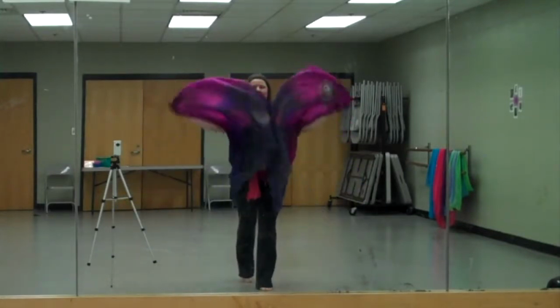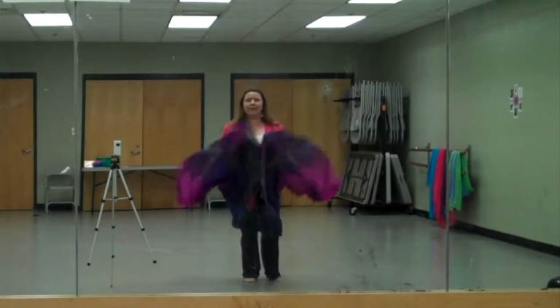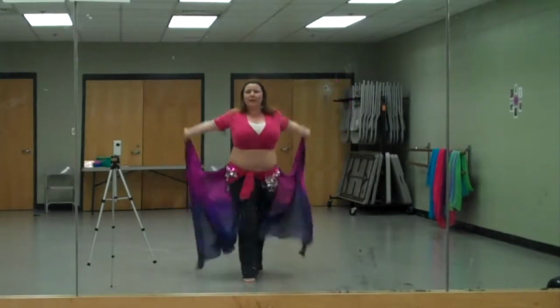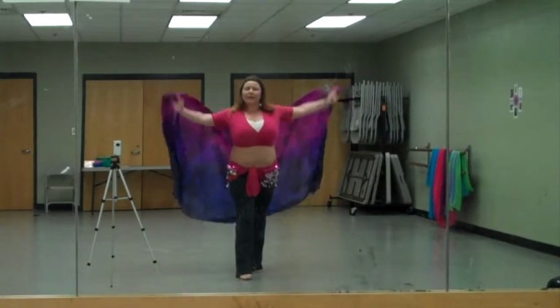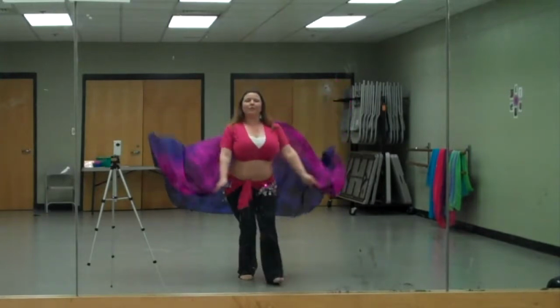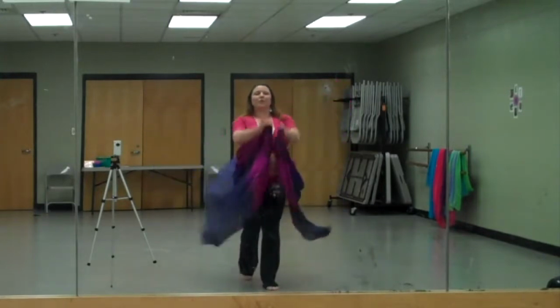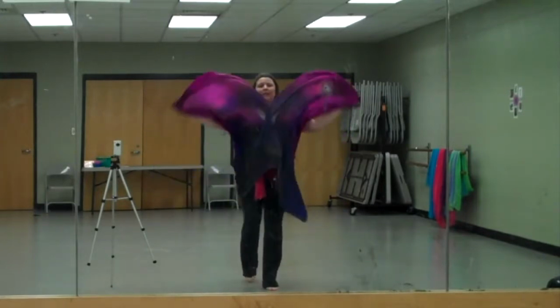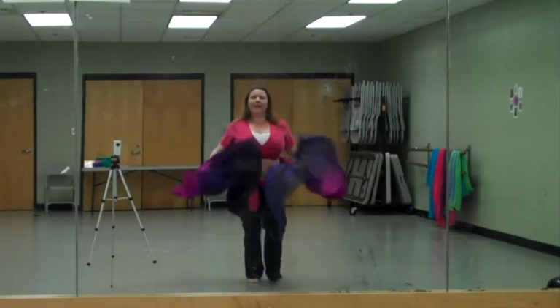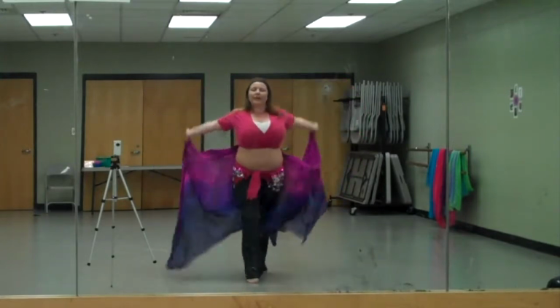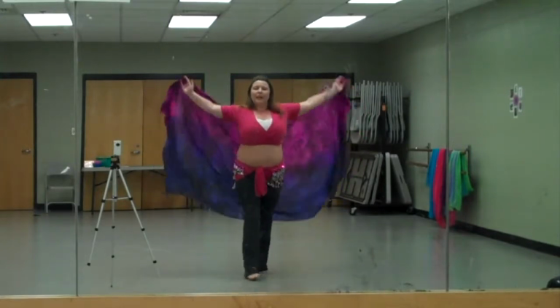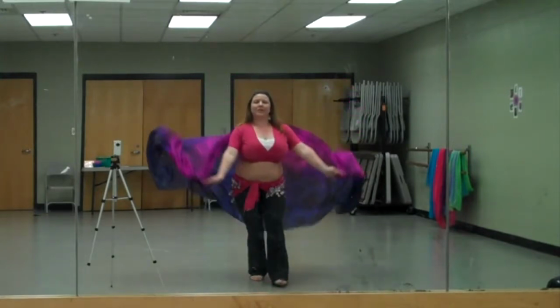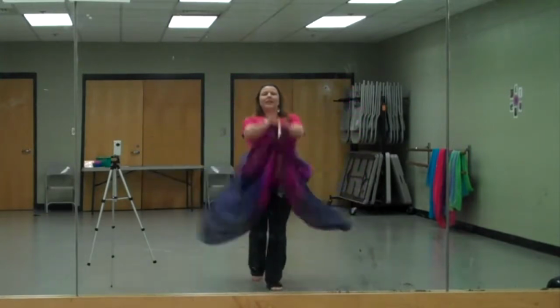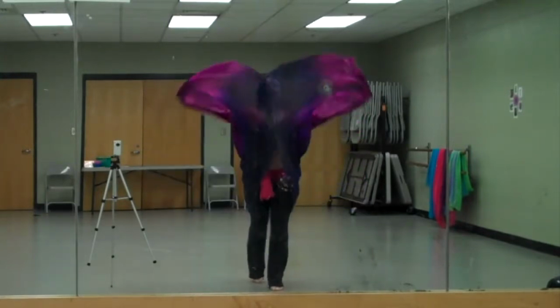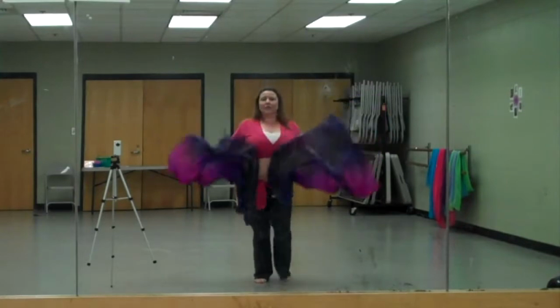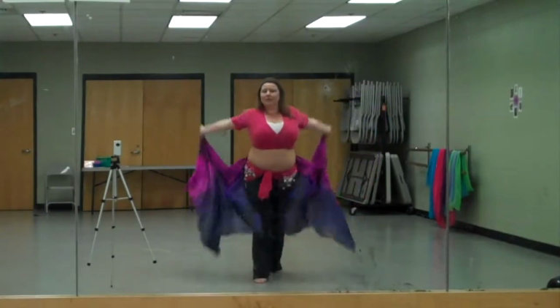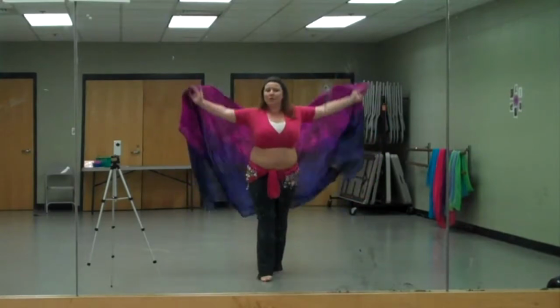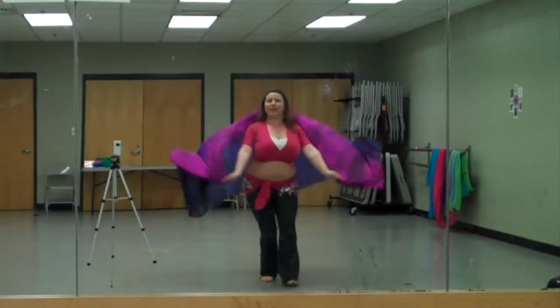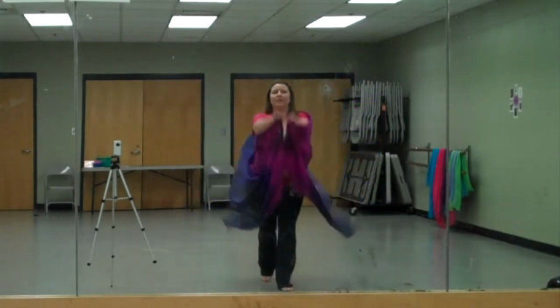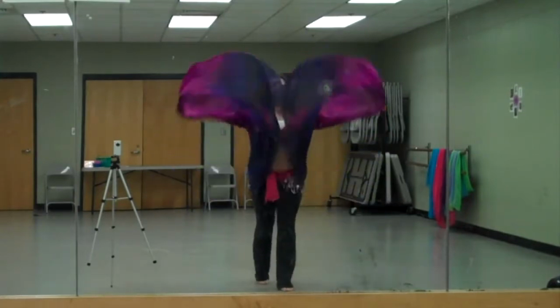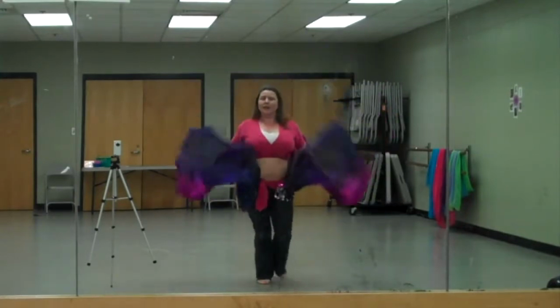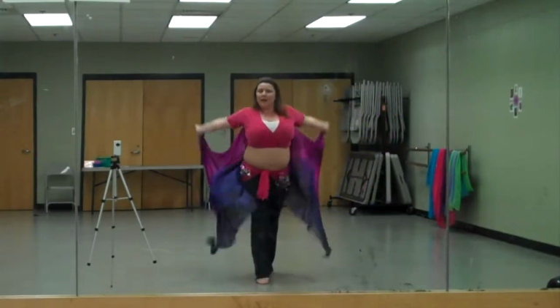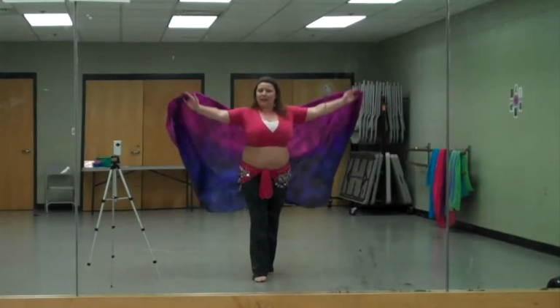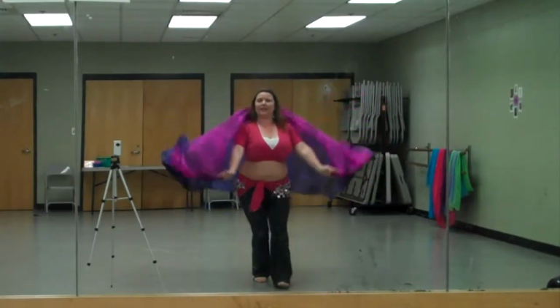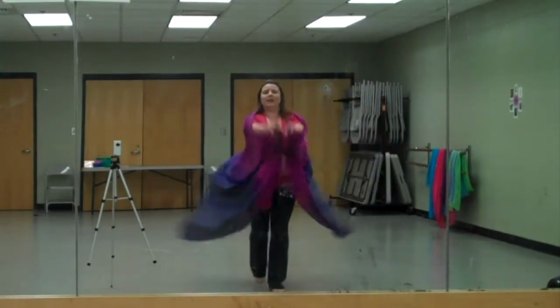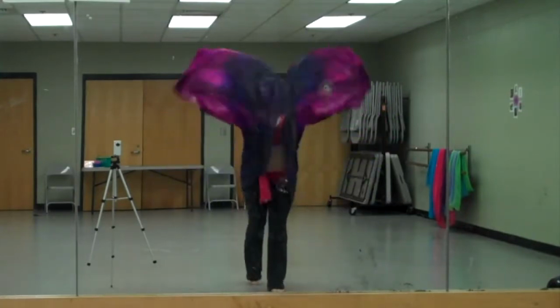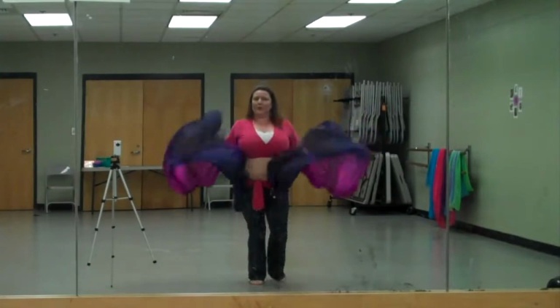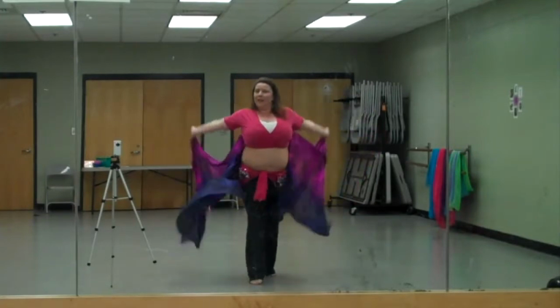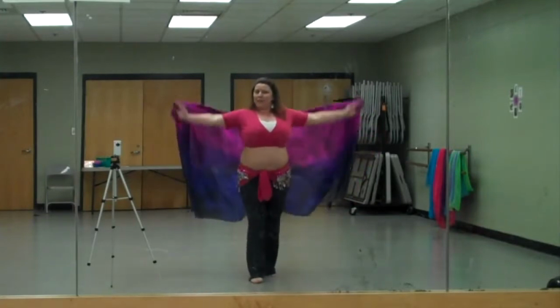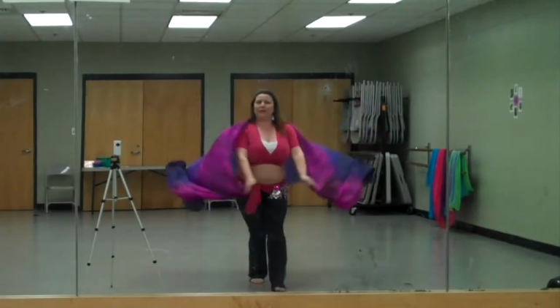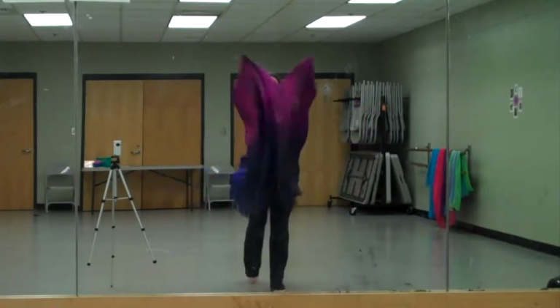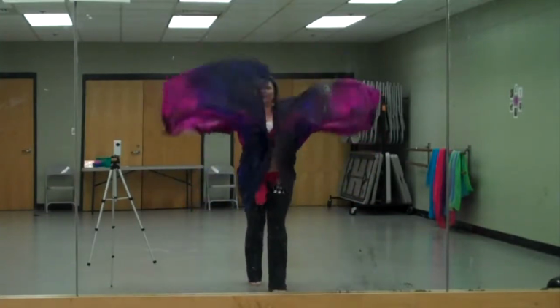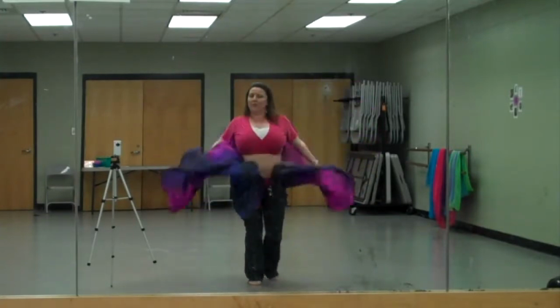Forward and back, forward and back. And we want to try to get as much movement up there in the front as we can, because that's where it's going to look pretty — like butterfly wings opening.